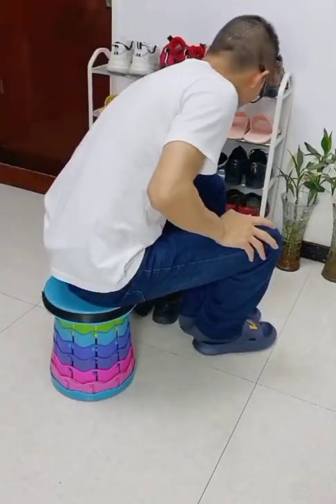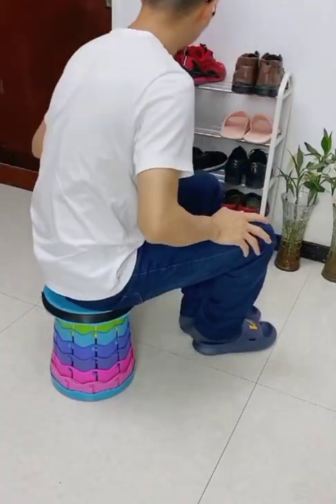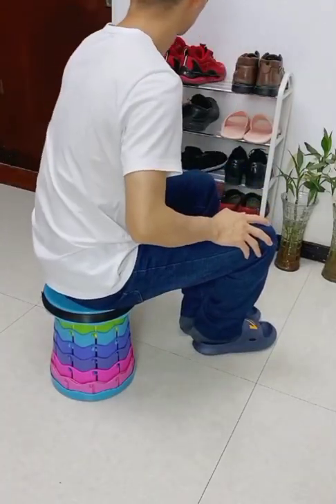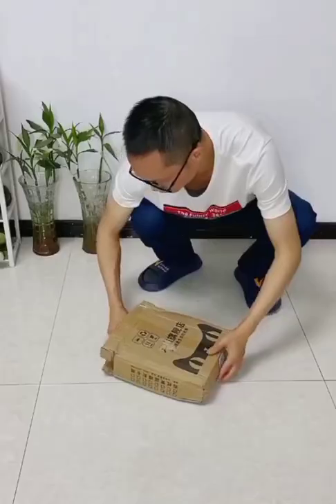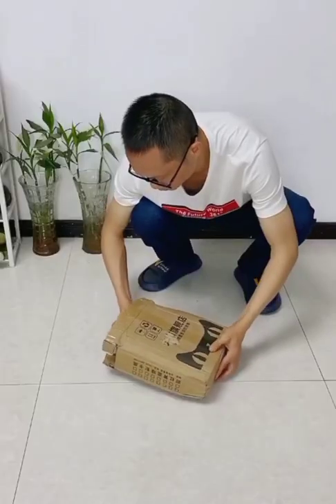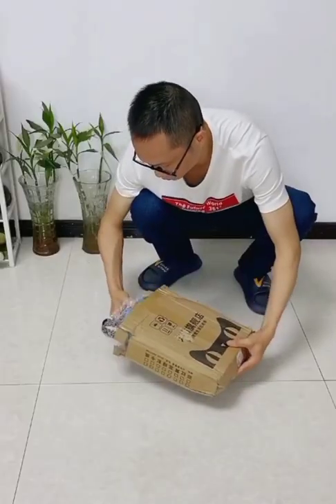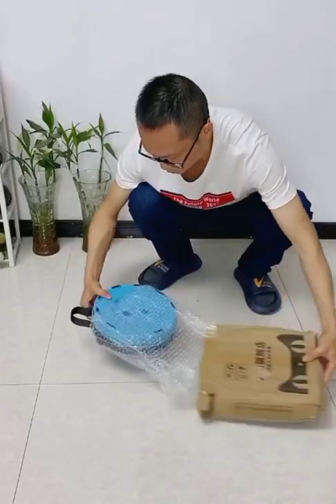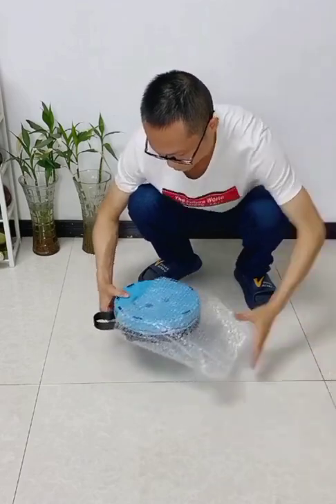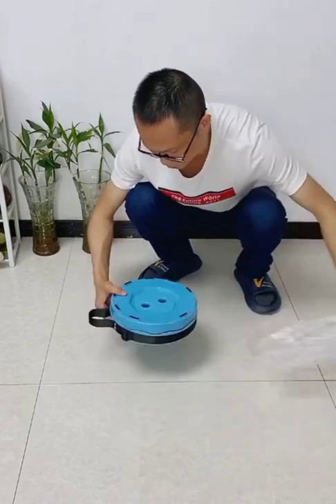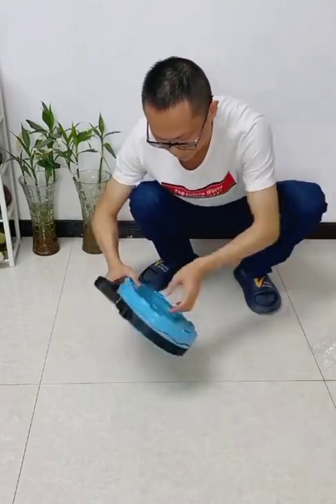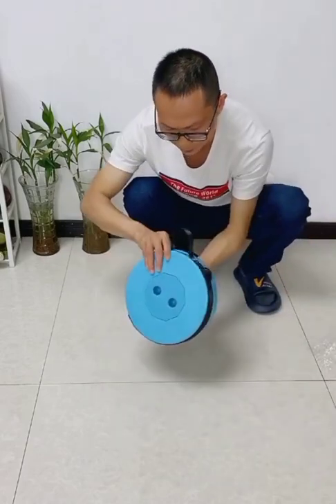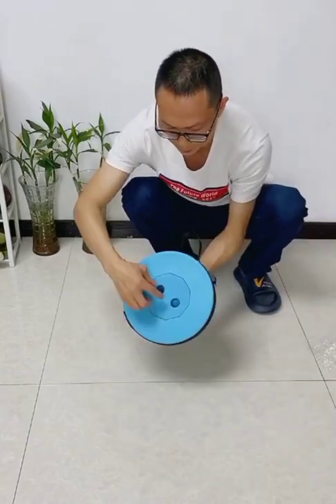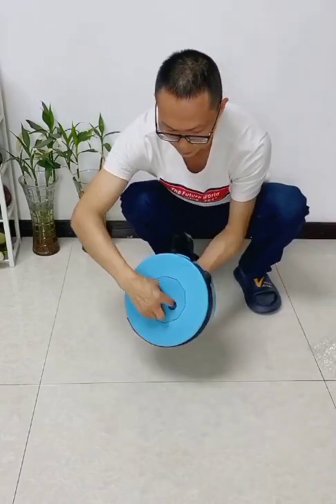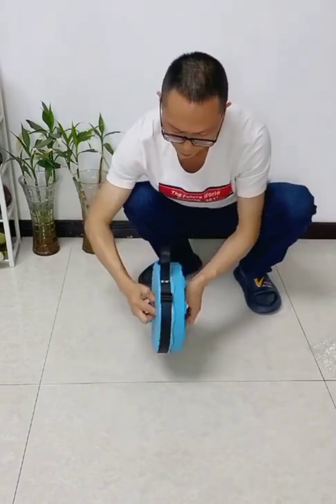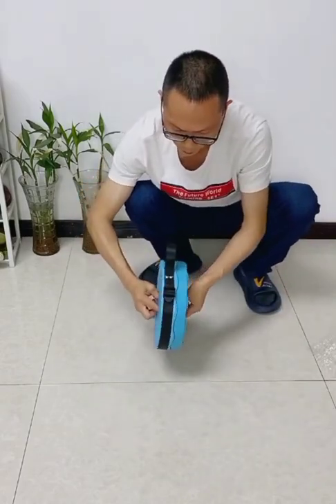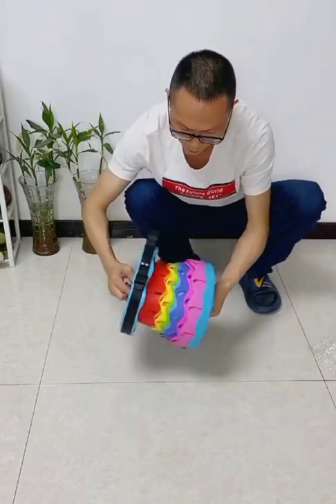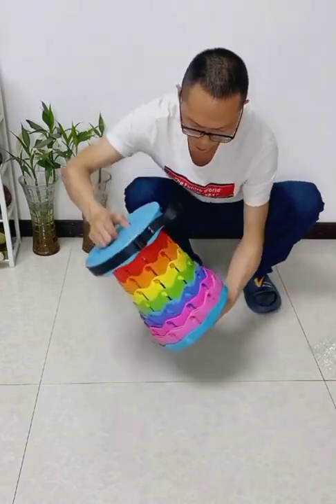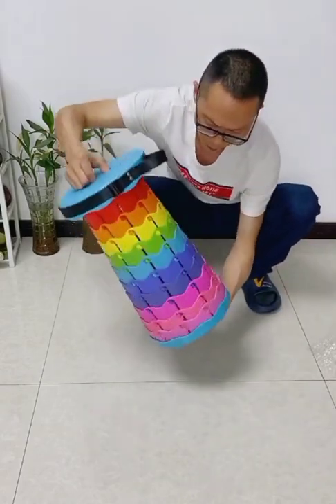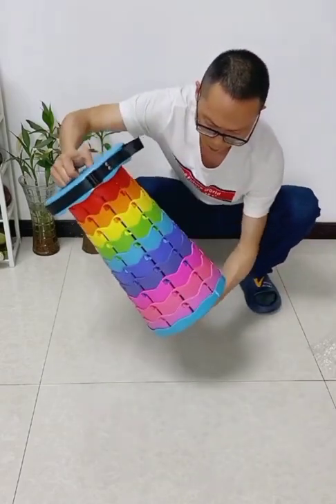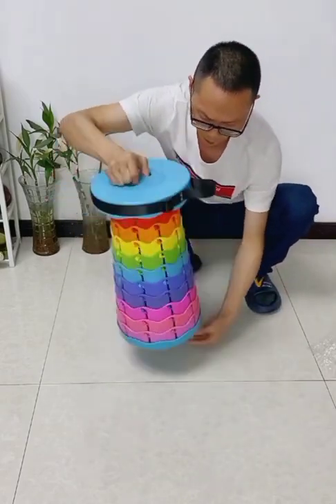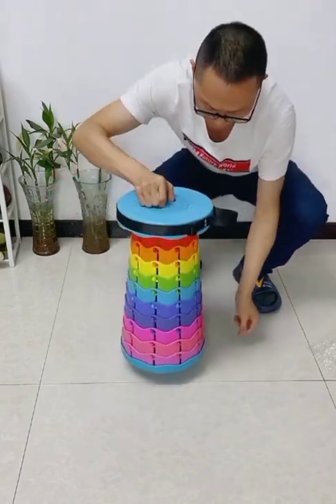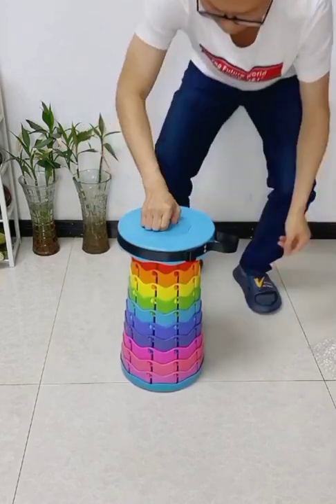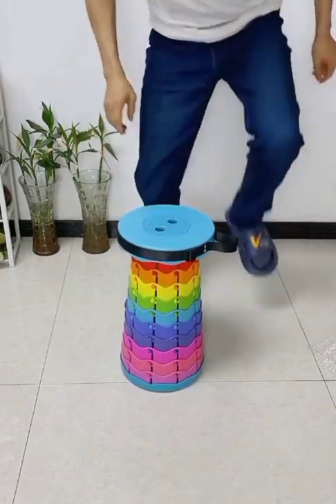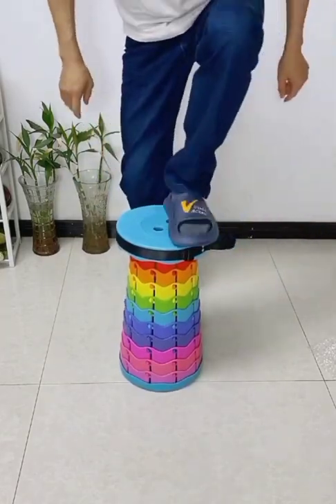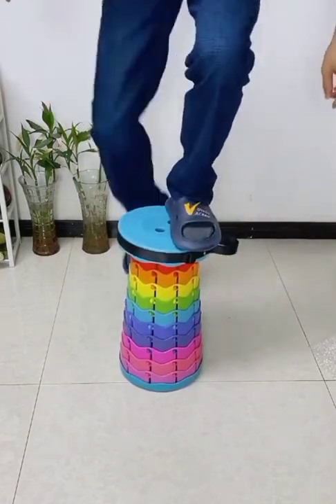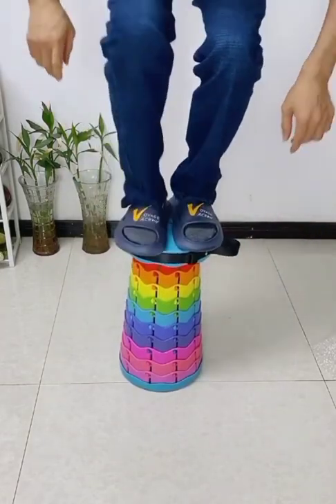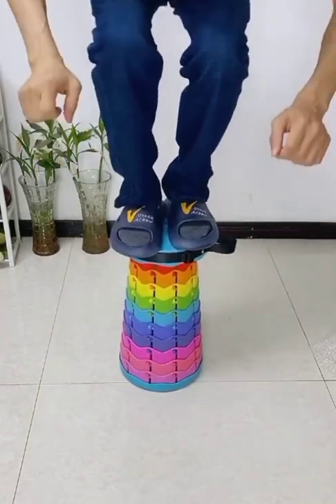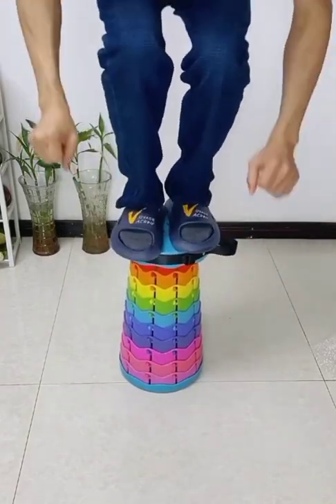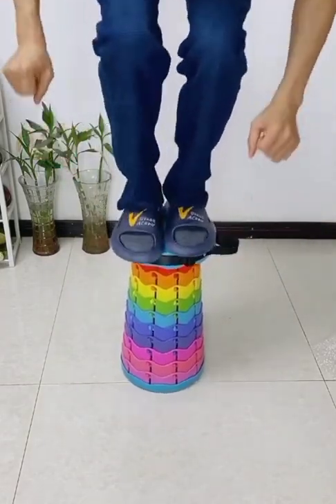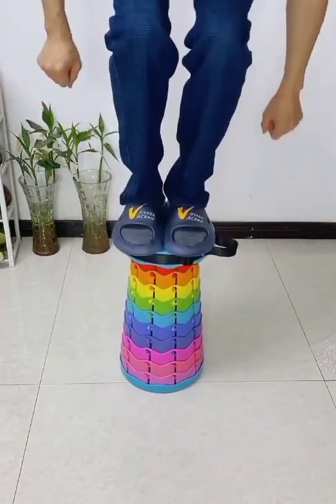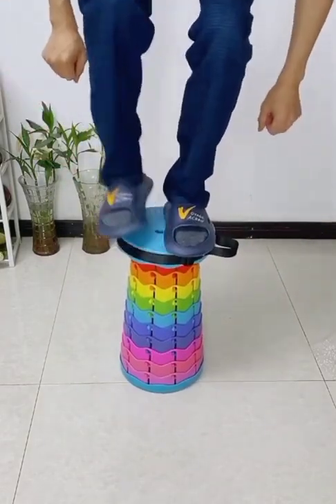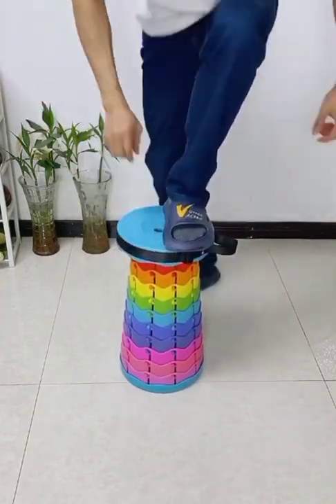This is a very amazing colorful small plastic stool. You can easily use this stool and after using it you can fold it and keep it anywhere.